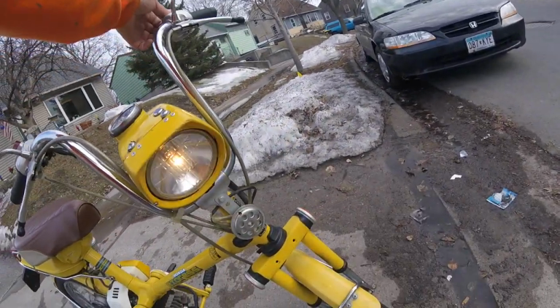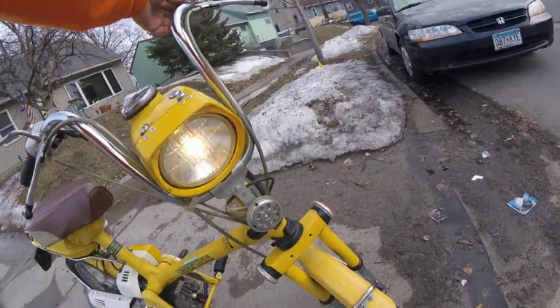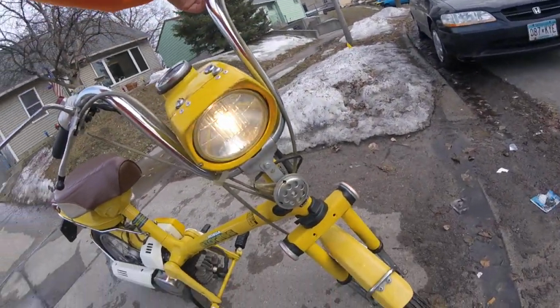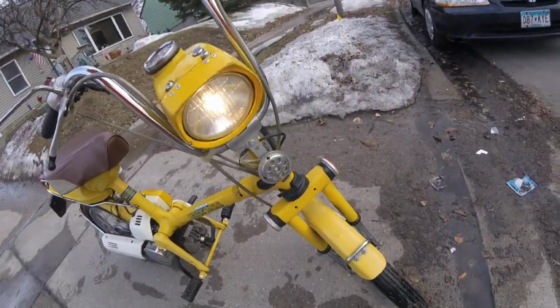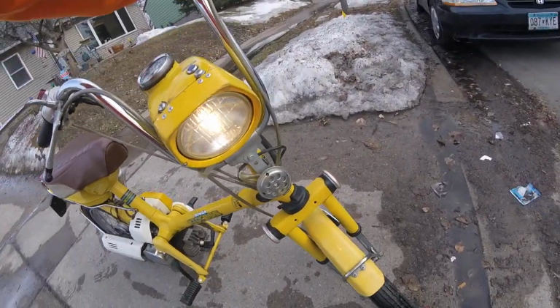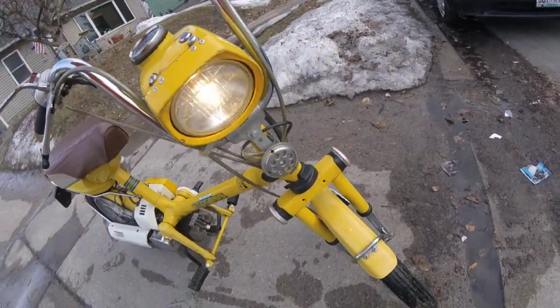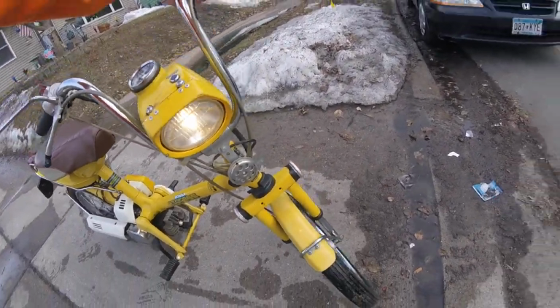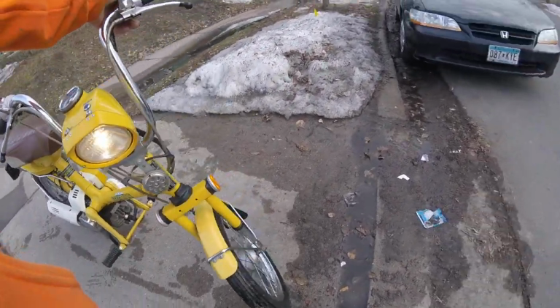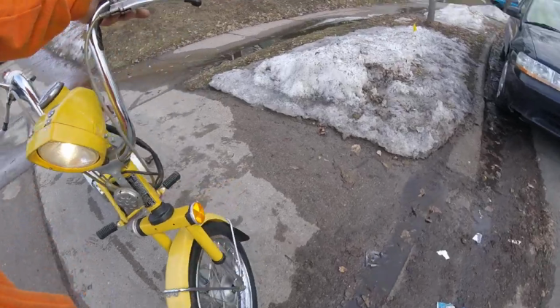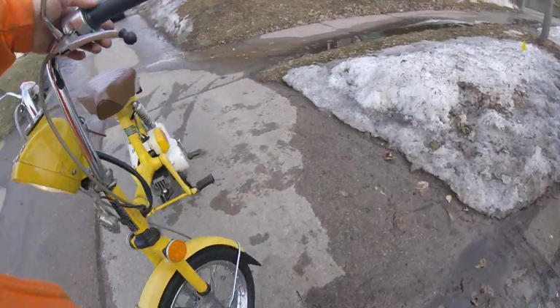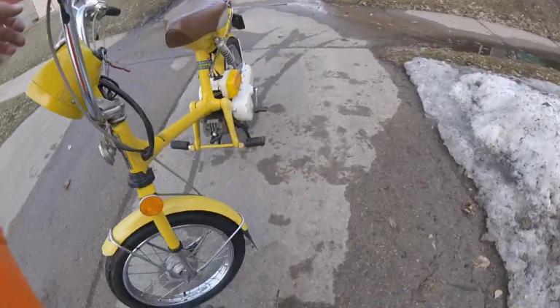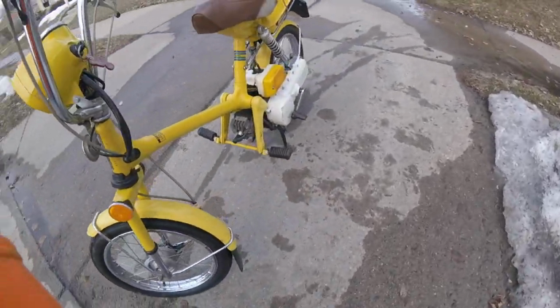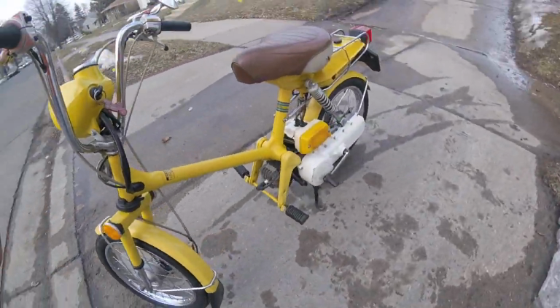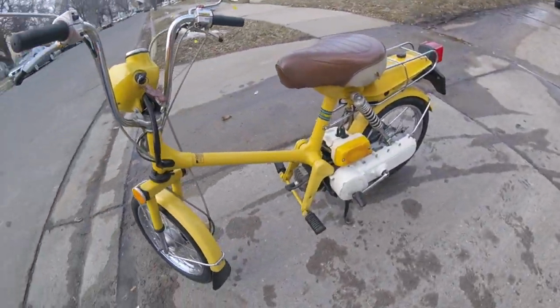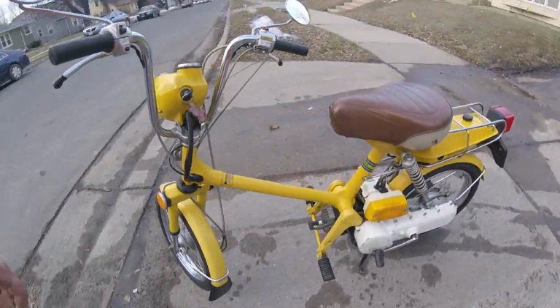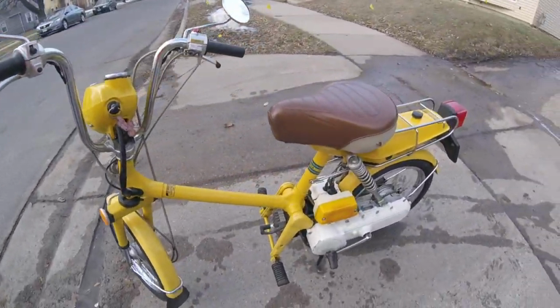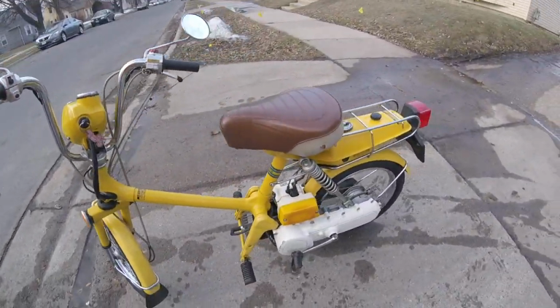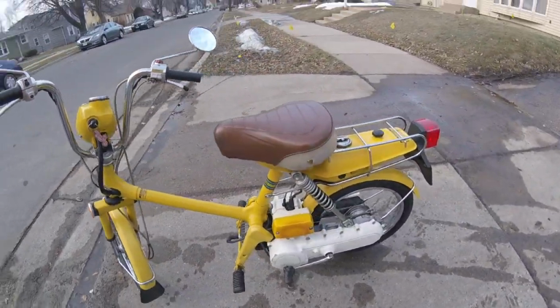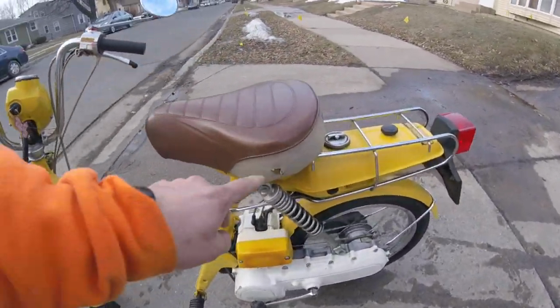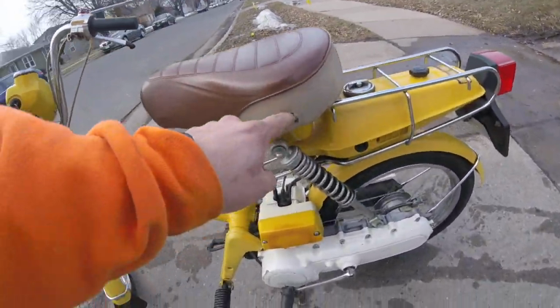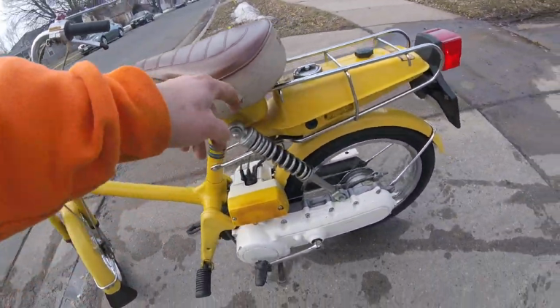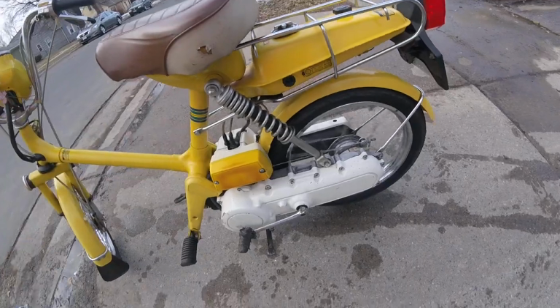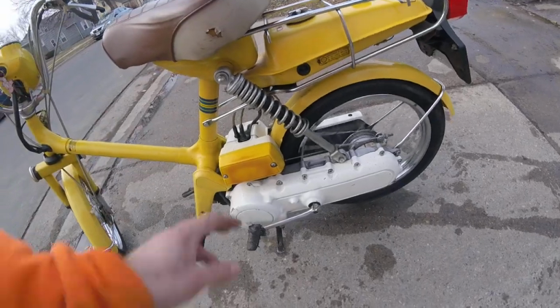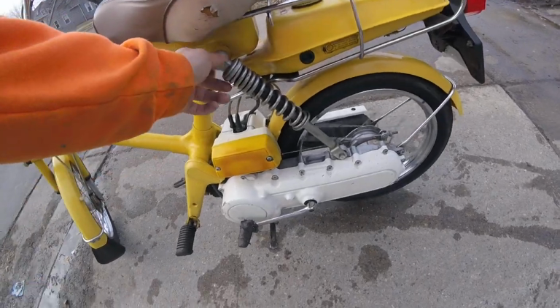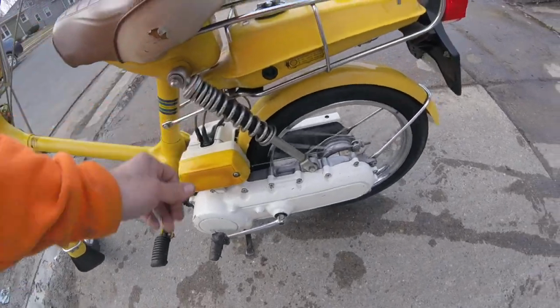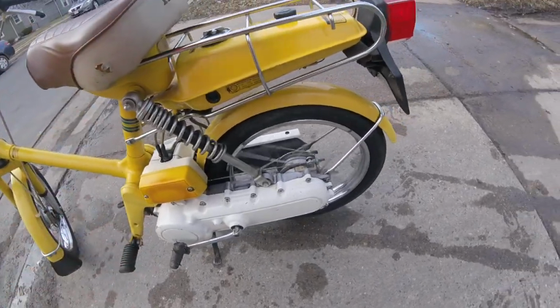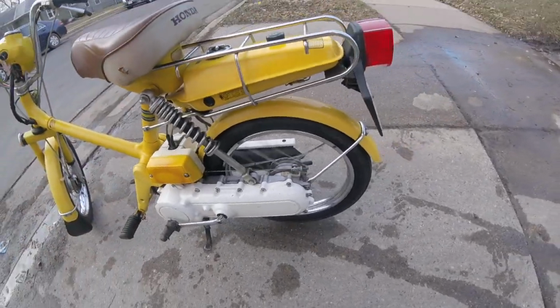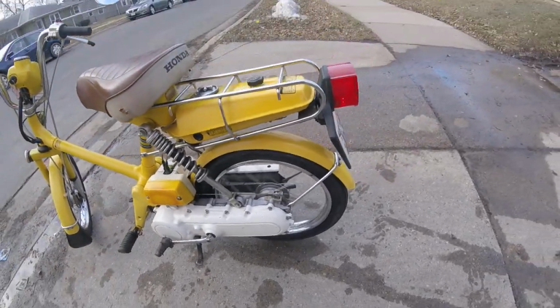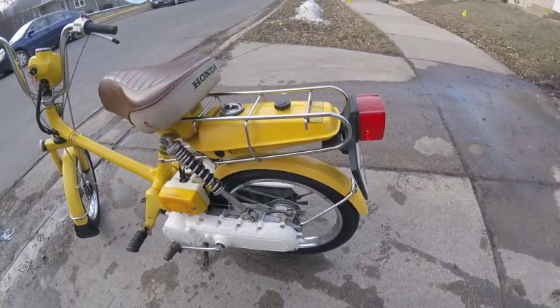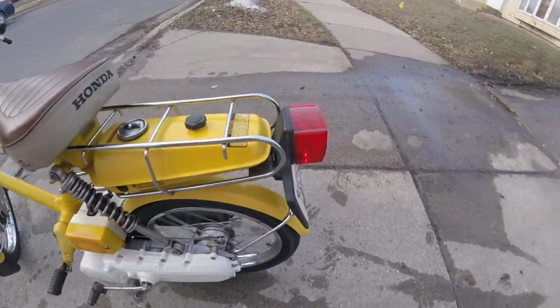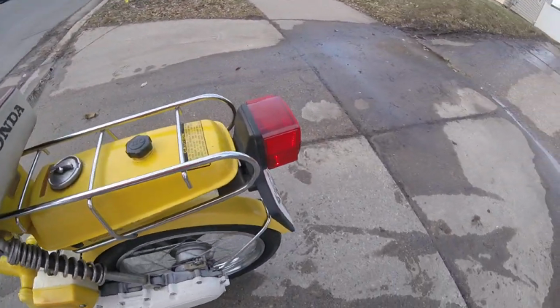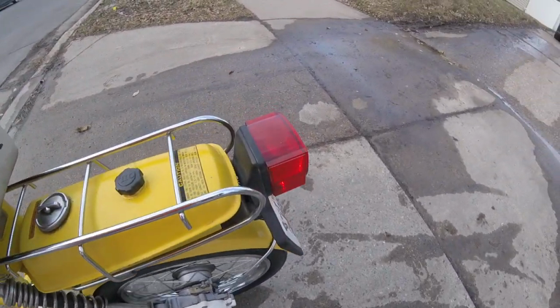High beam, low beam, horn. Got a little tear in the seat but overall it's in really good condition. Brake light works too.